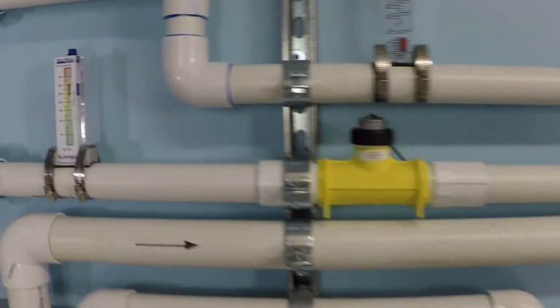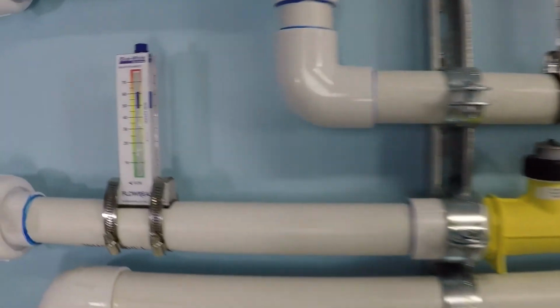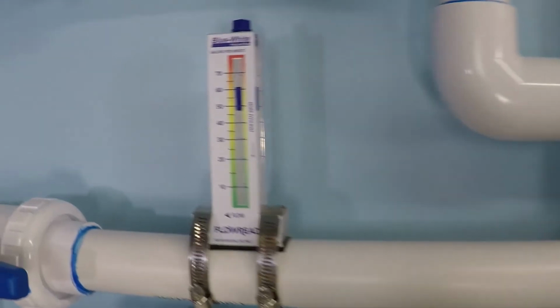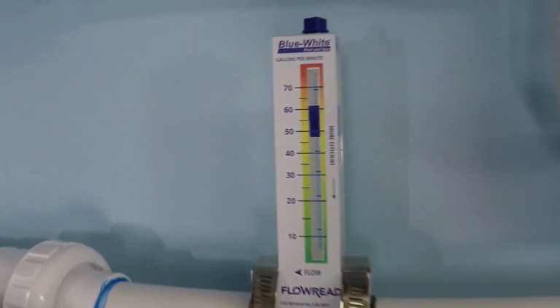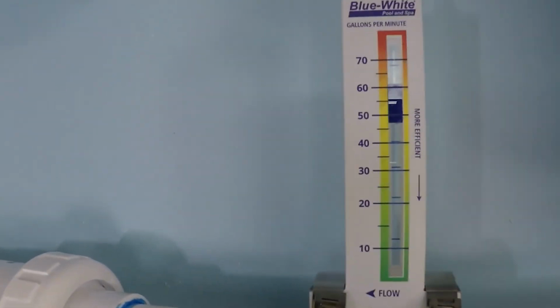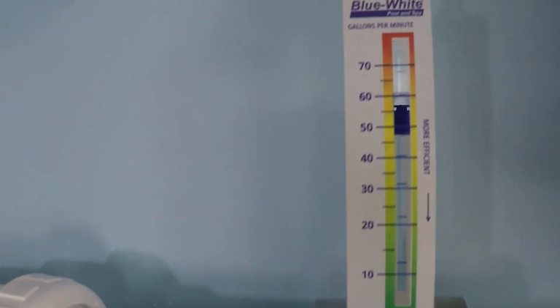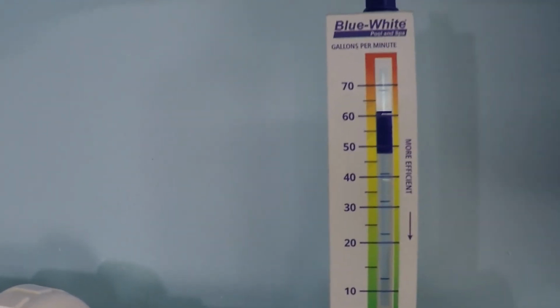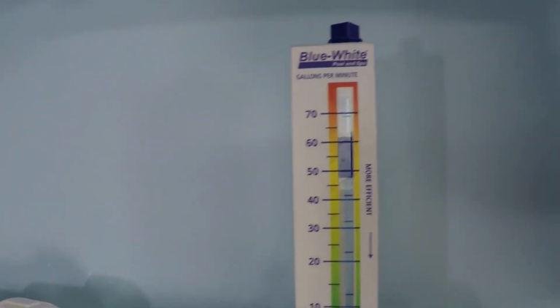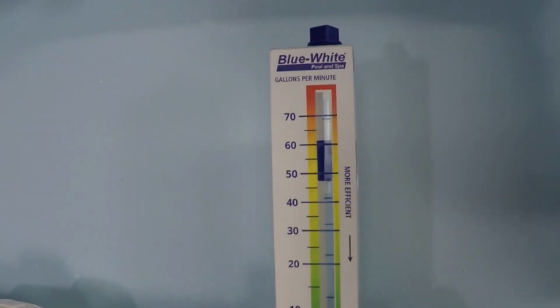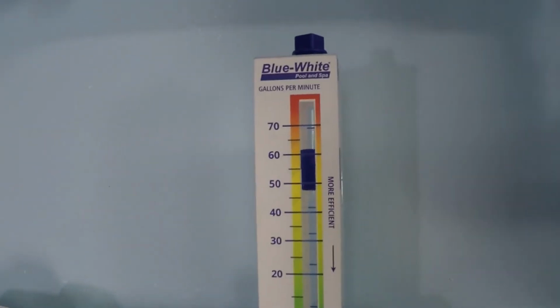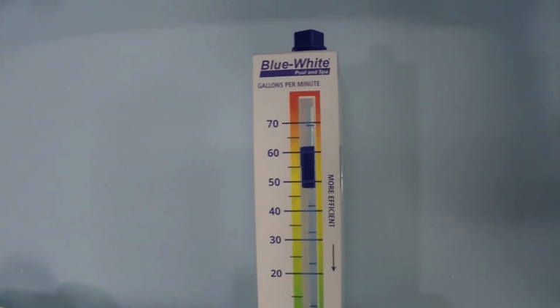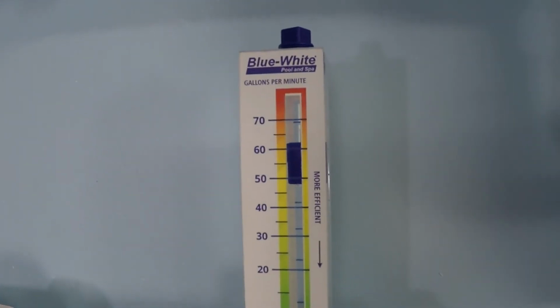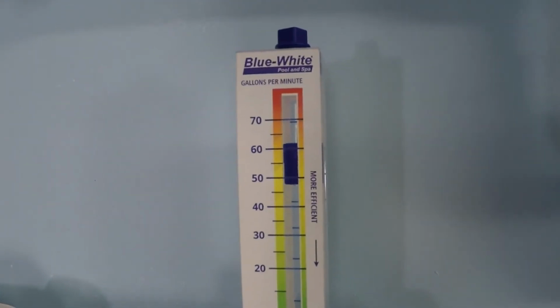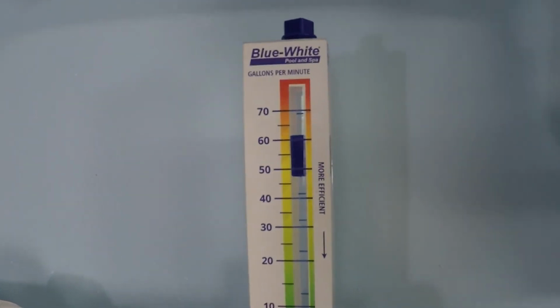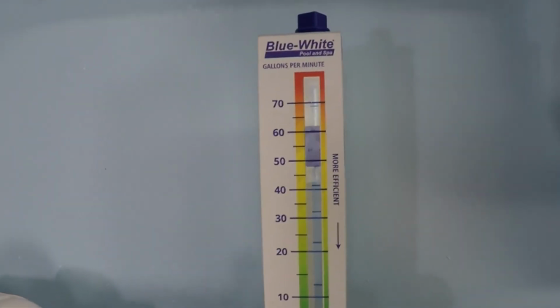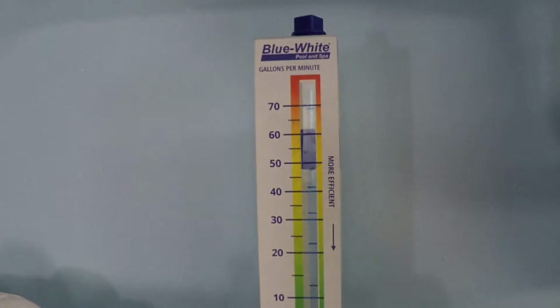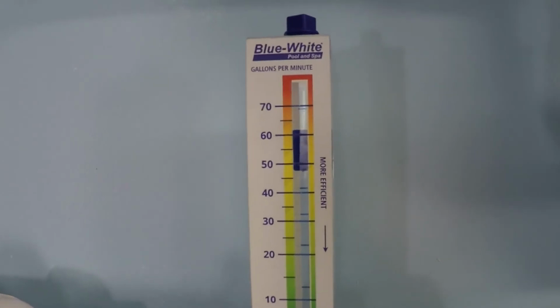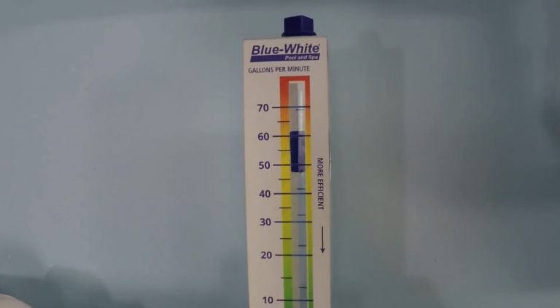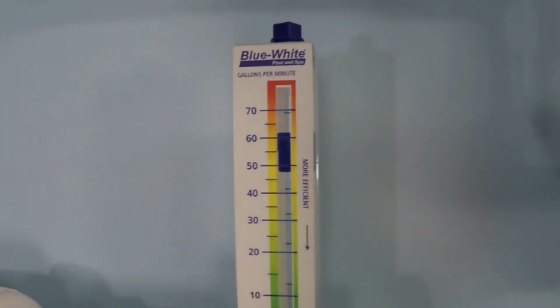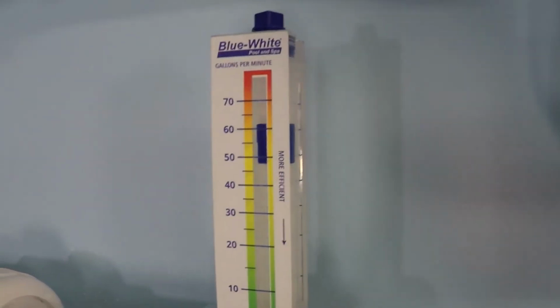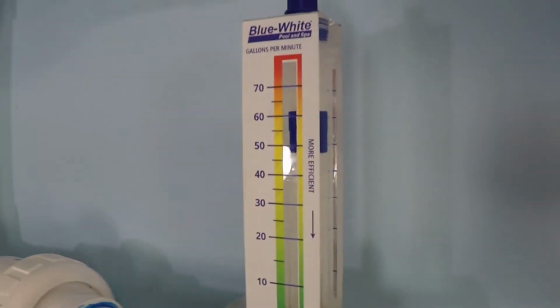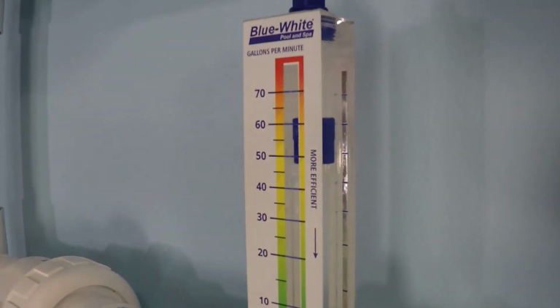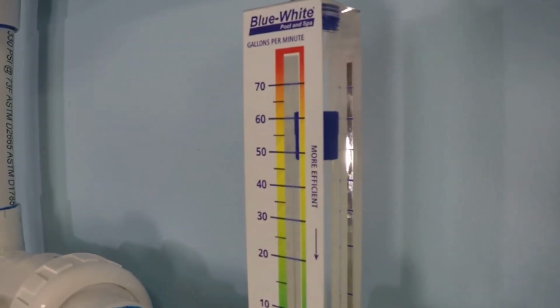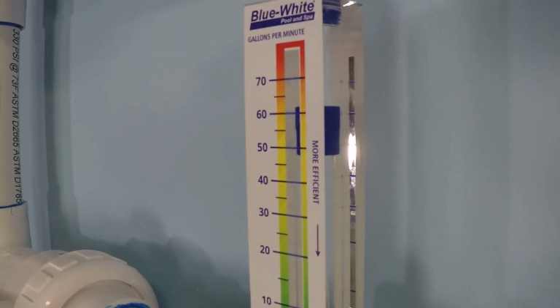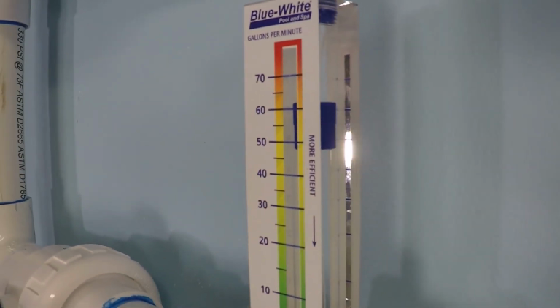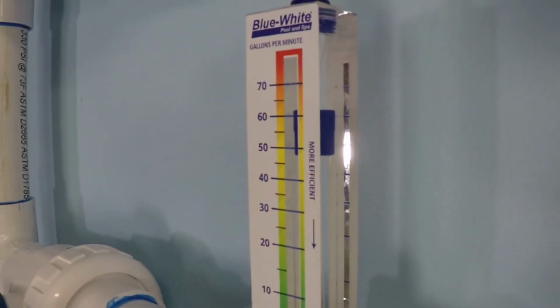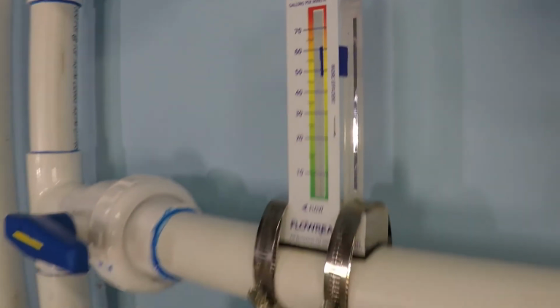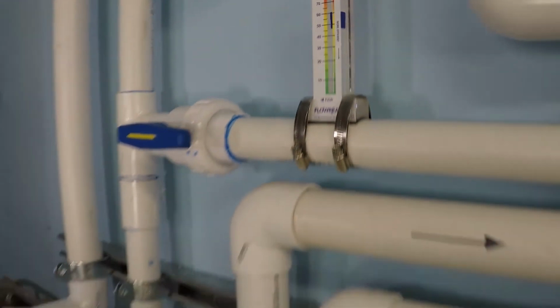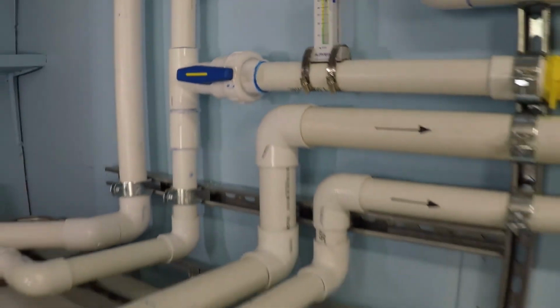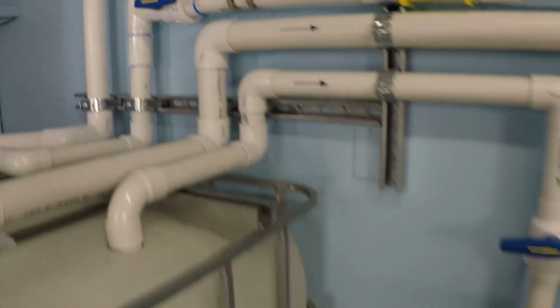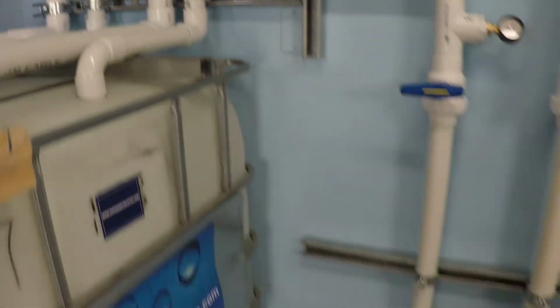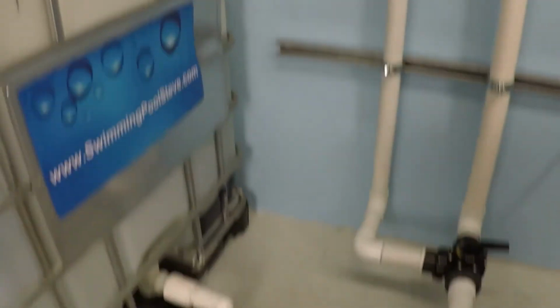And here we are again with the analog meter. You can see its reading — I would read that at right about 63 gallons per minute, which is exactly what it should be.